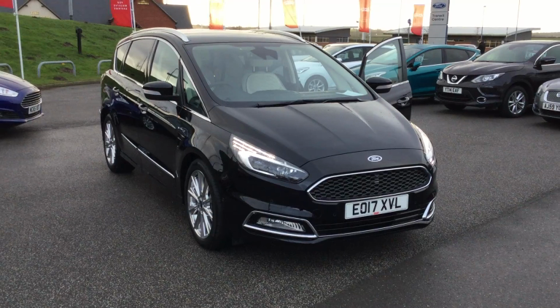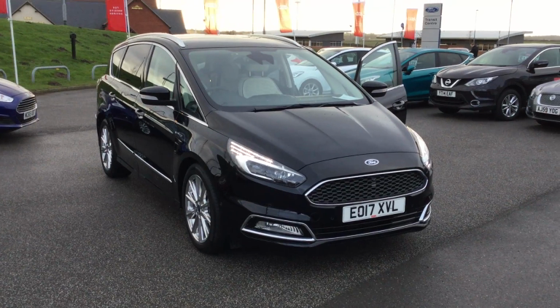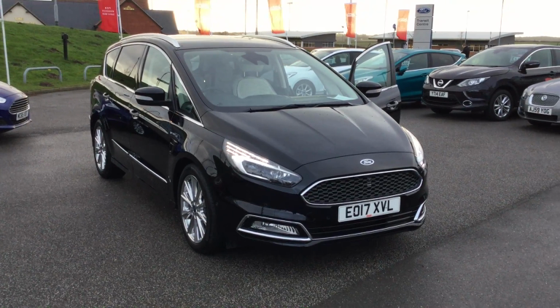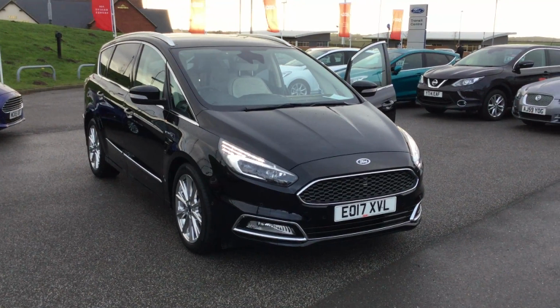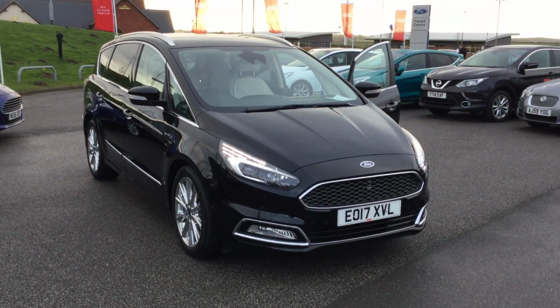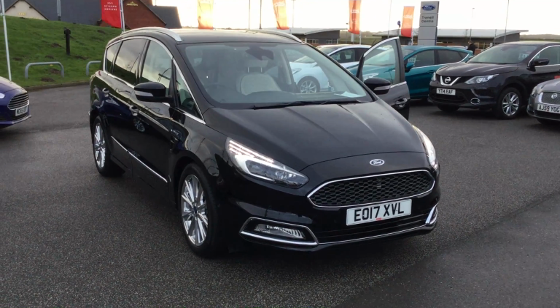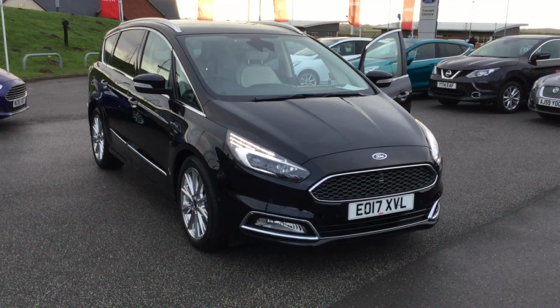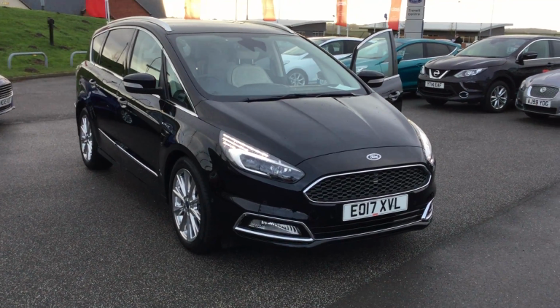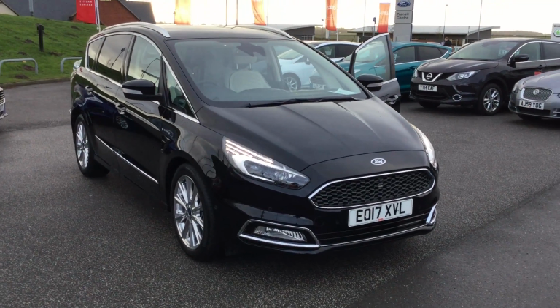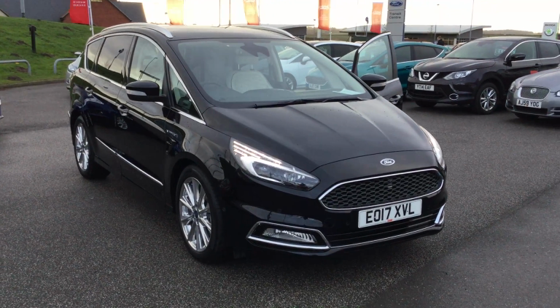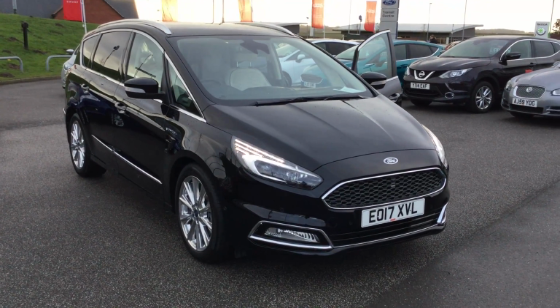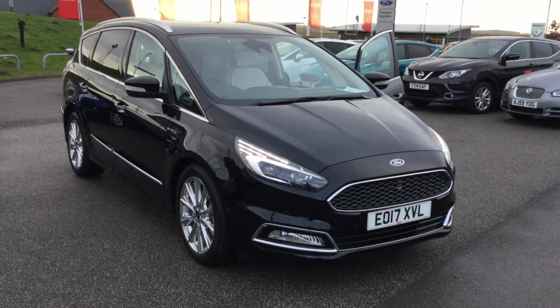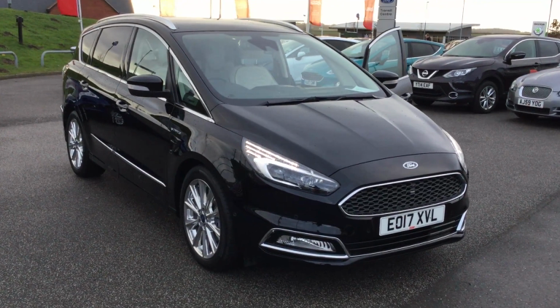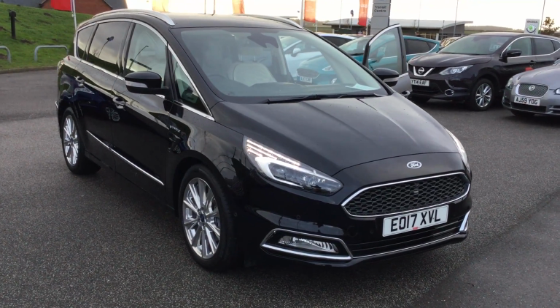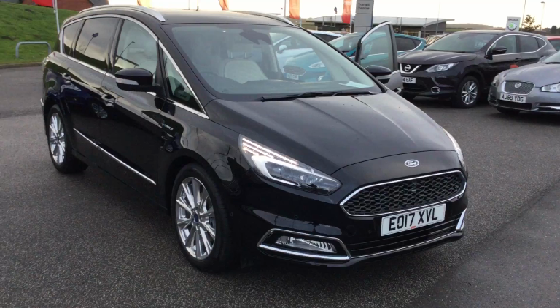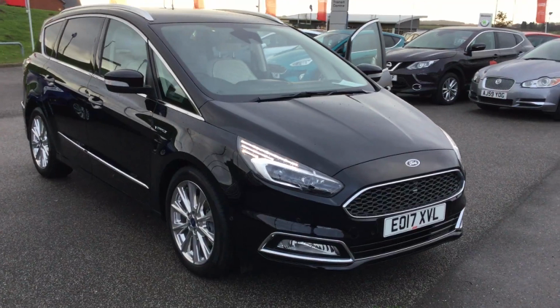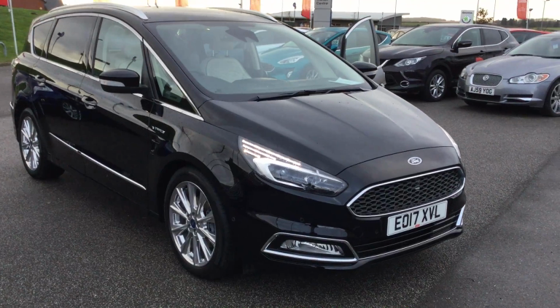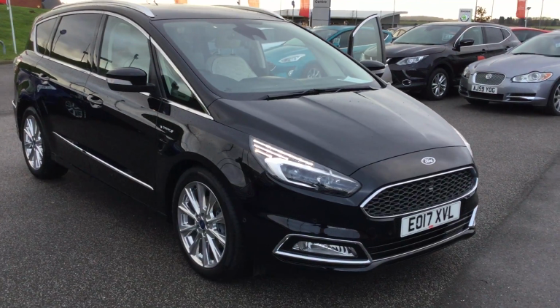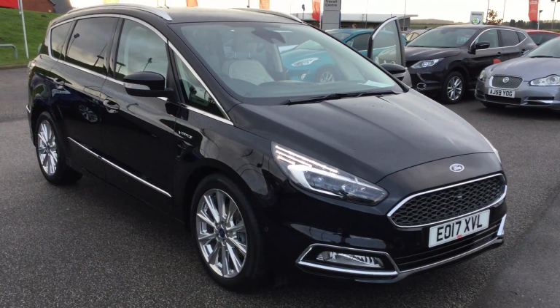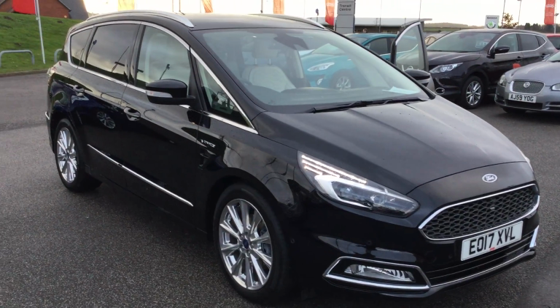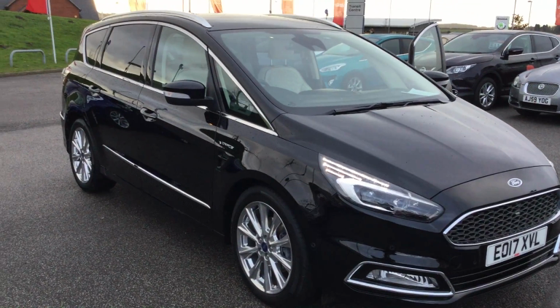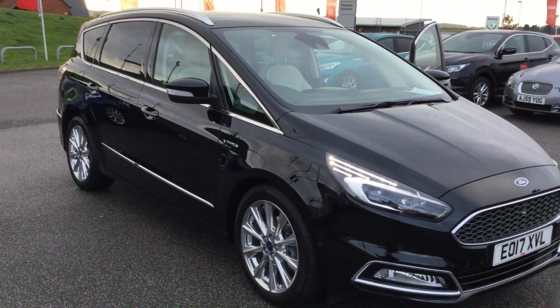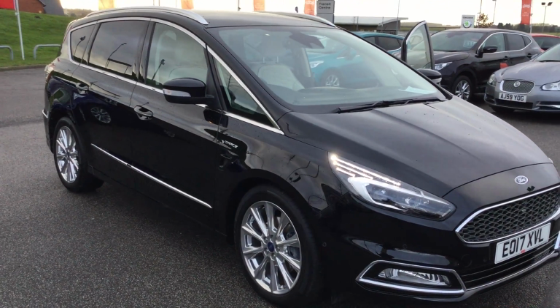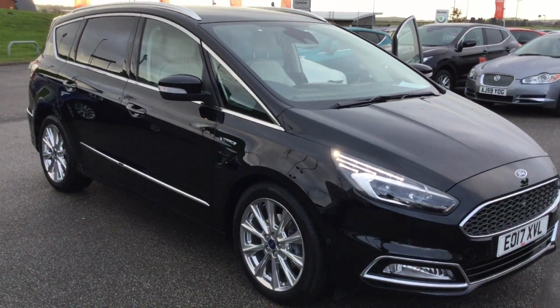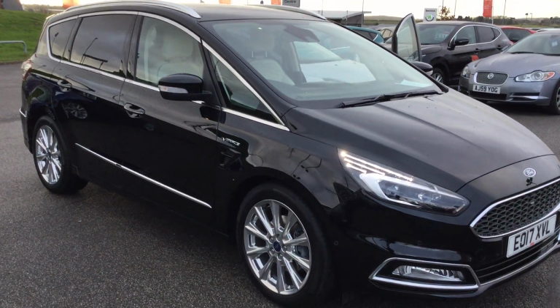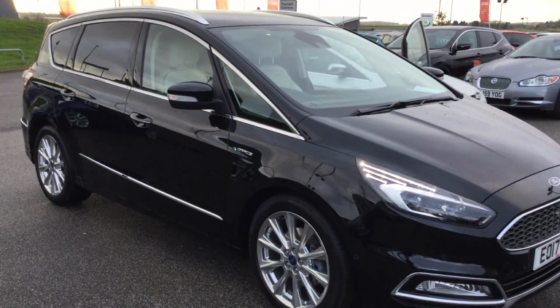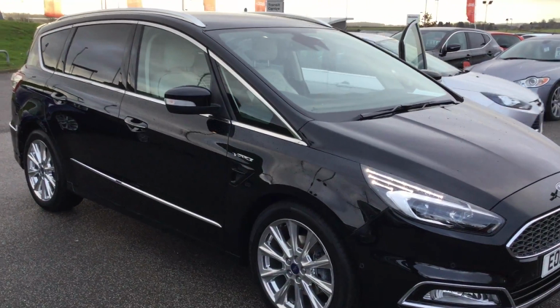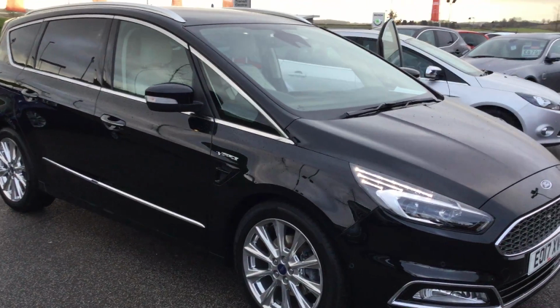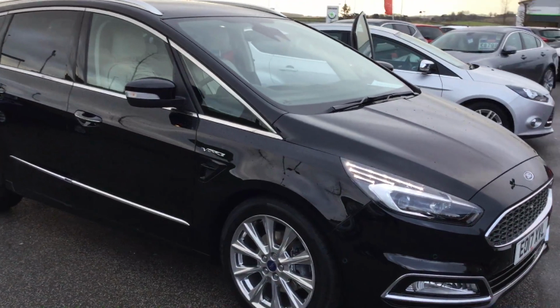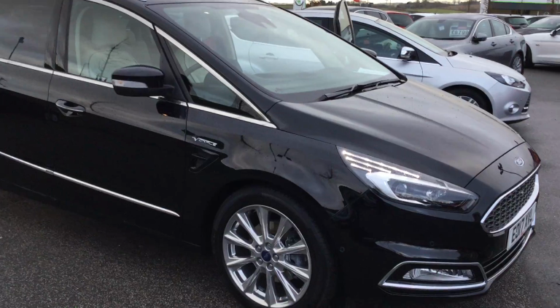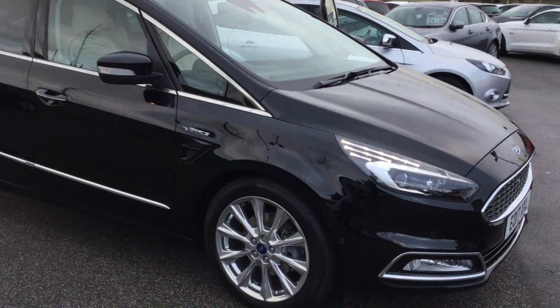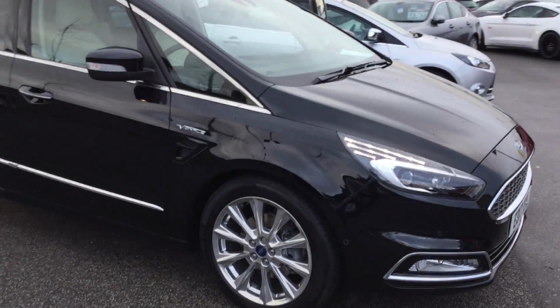Hi folks, Mark Hayes here from Perry's Mansfield. Today's featured car is this Ford S-Max Vignali 2.0-litre diesel, 210 brake horsepower, five-door, featuring the PowerShift gearbox.